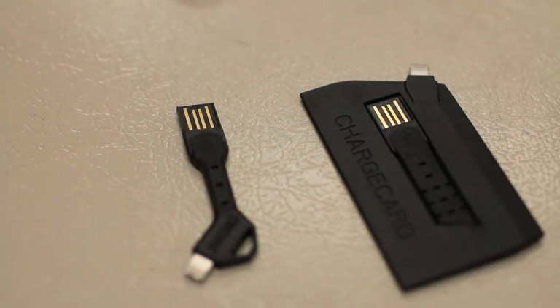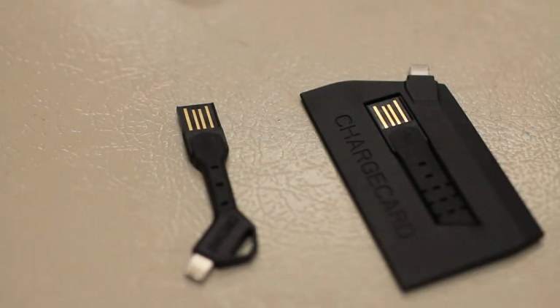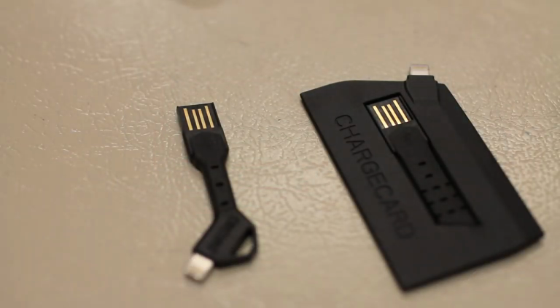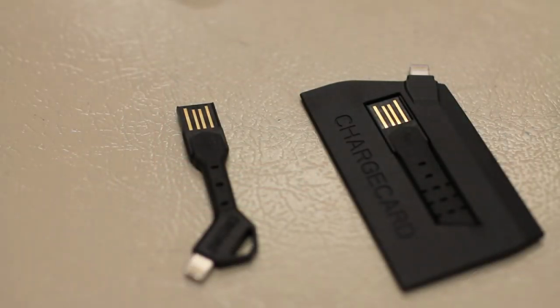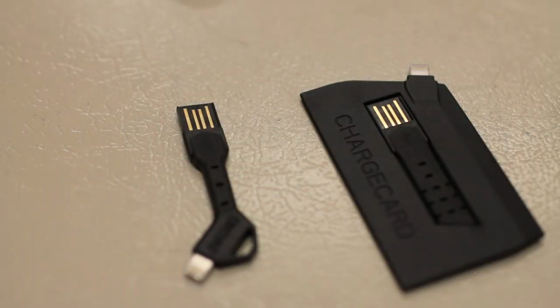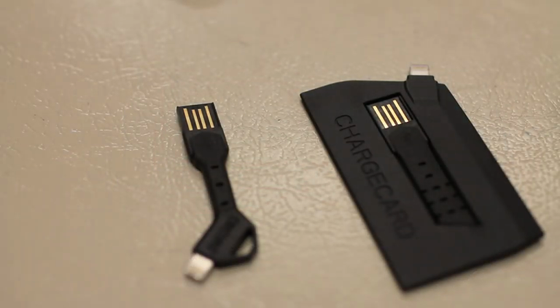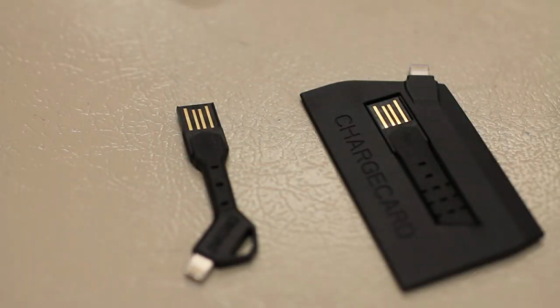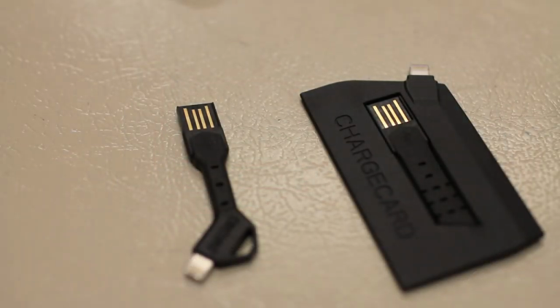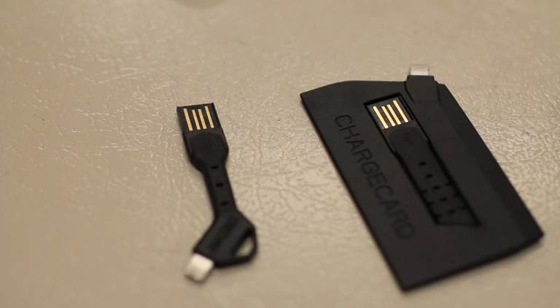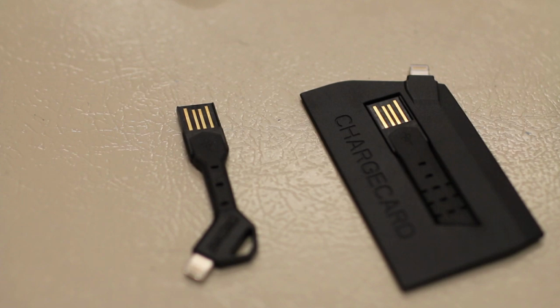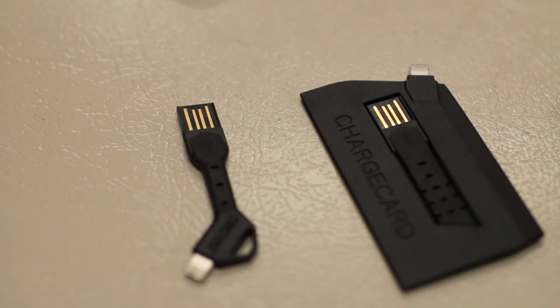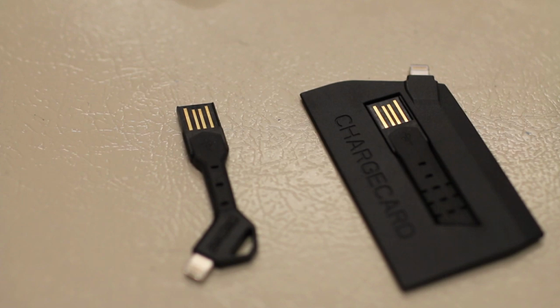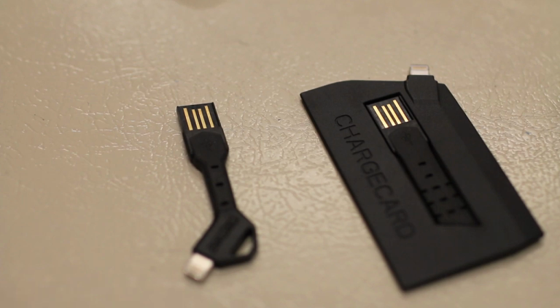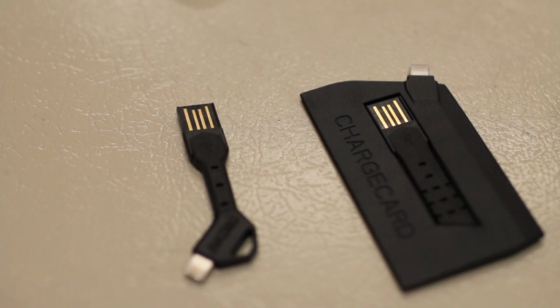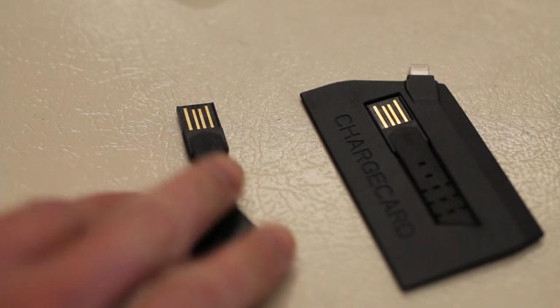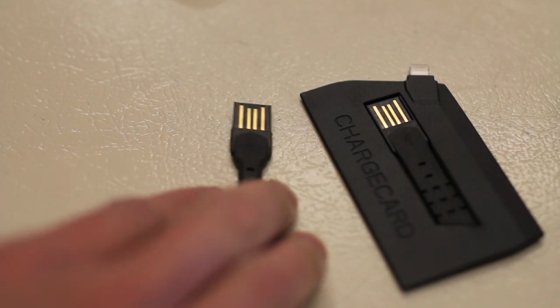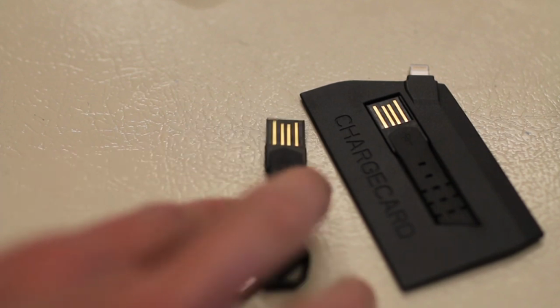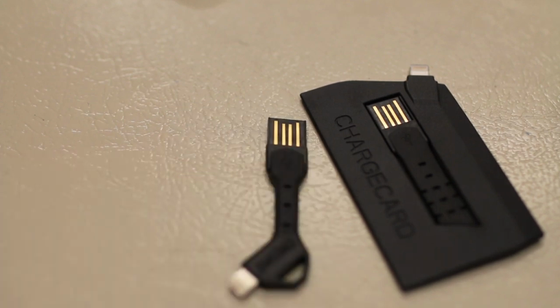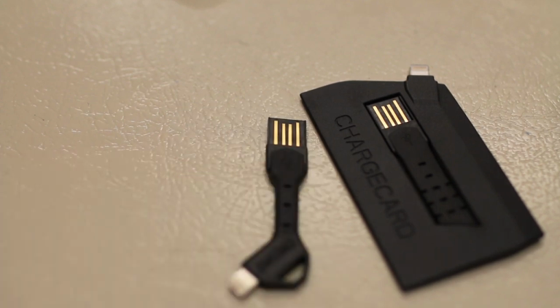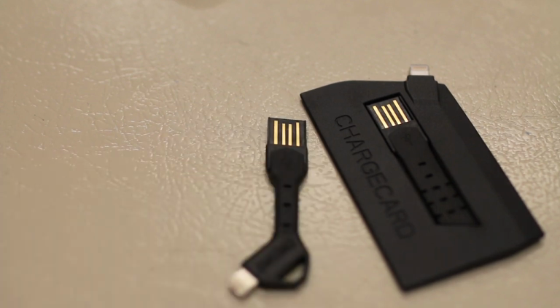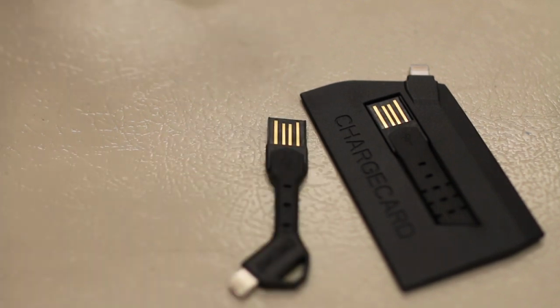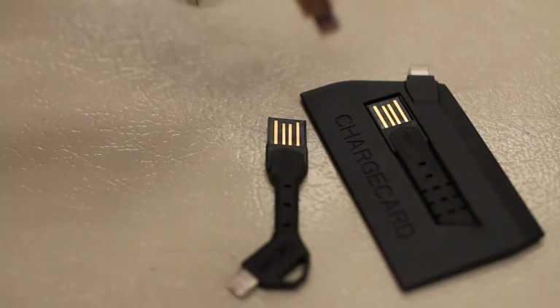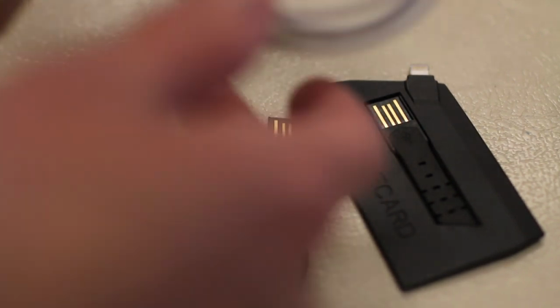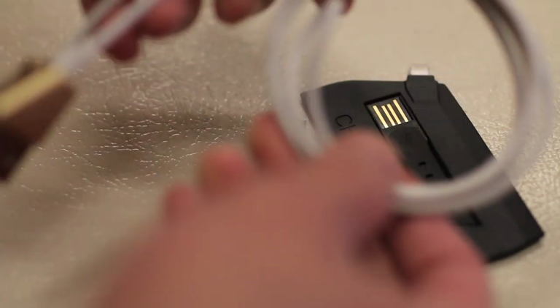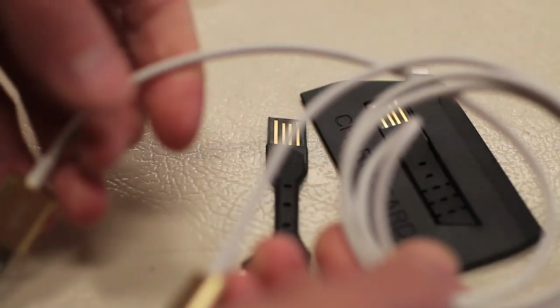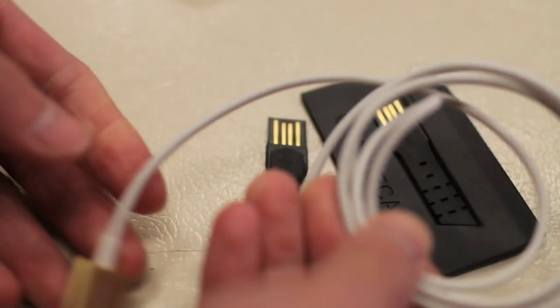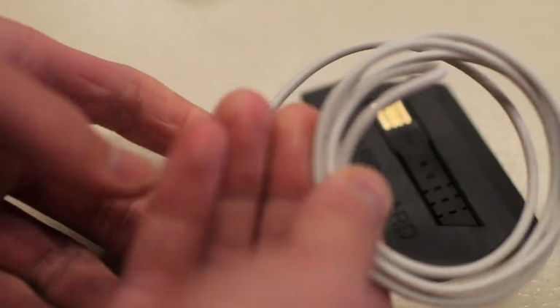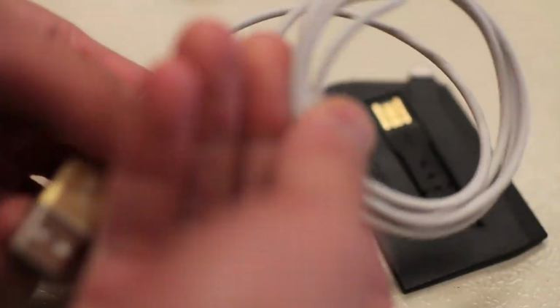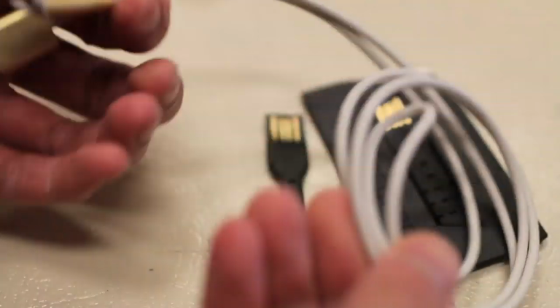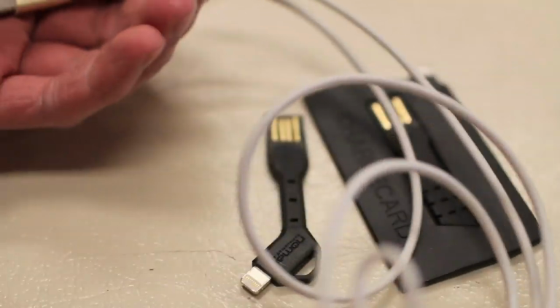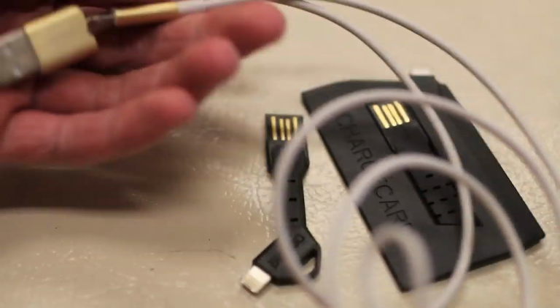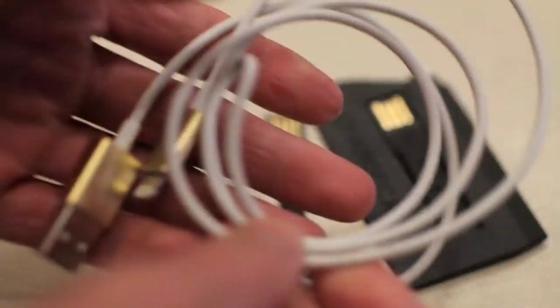As Nomad's slogan states, these are the world's most portable USB cables, and they are definitely a lot more convenient to carry around than a long USB Lightning cable for your iPhone.